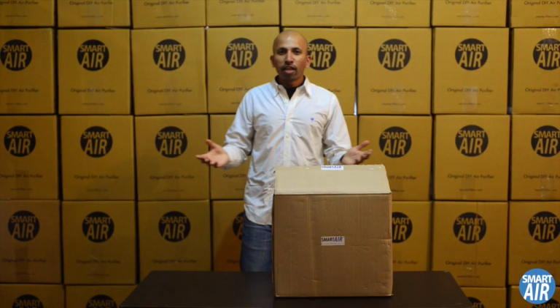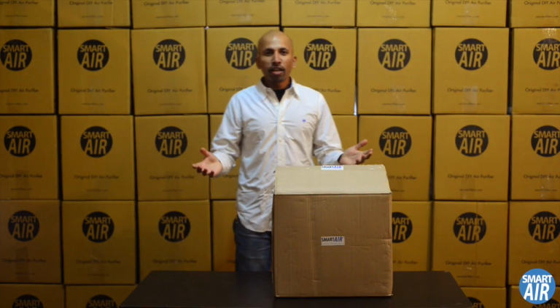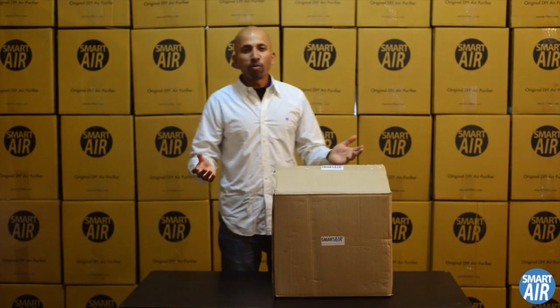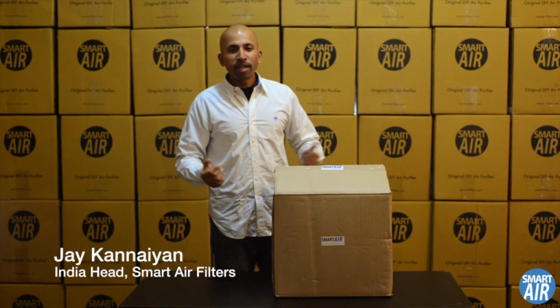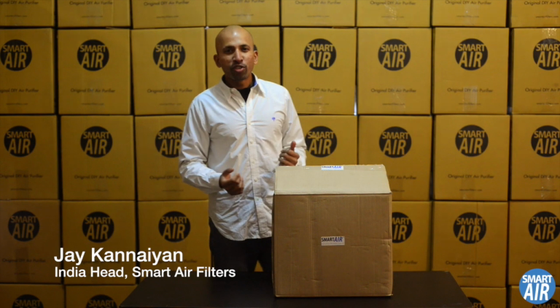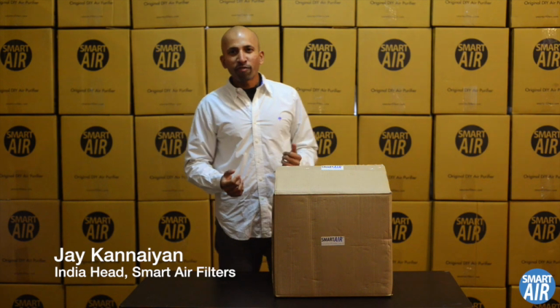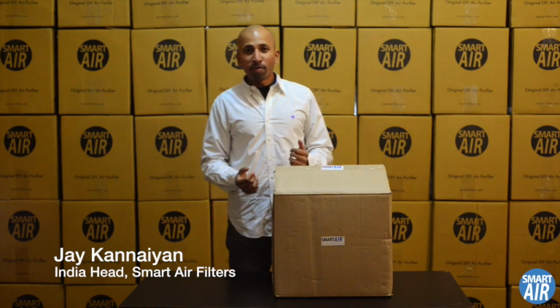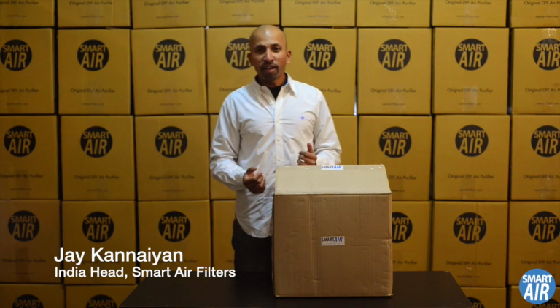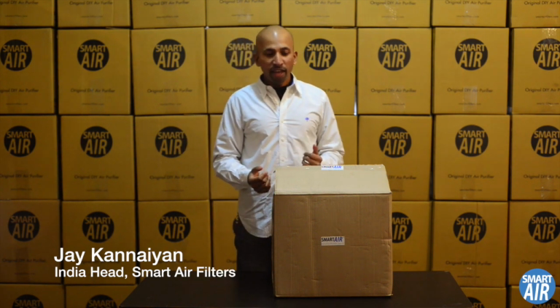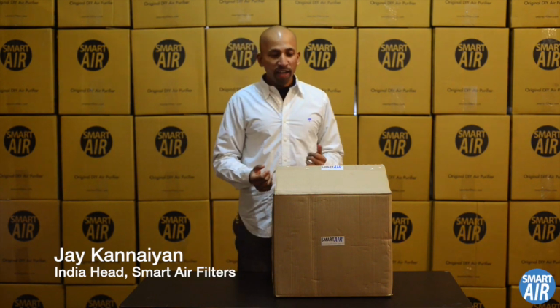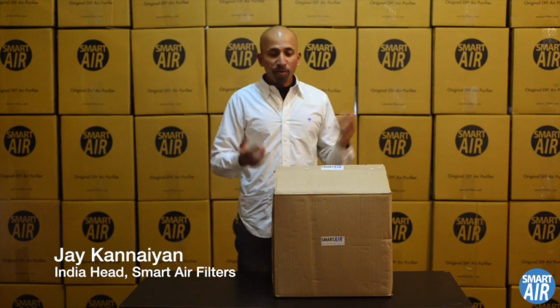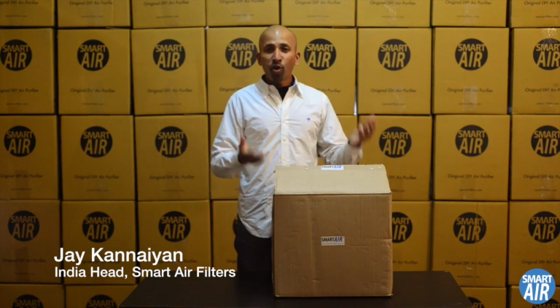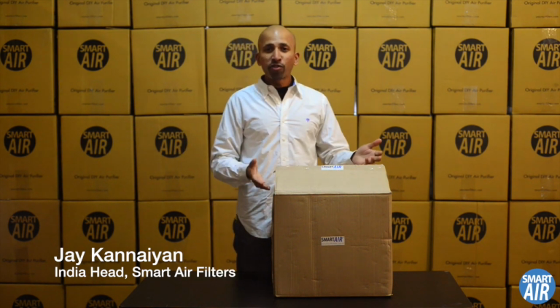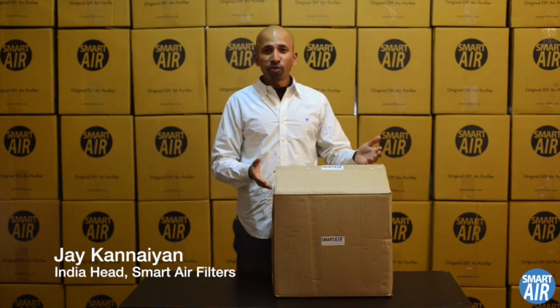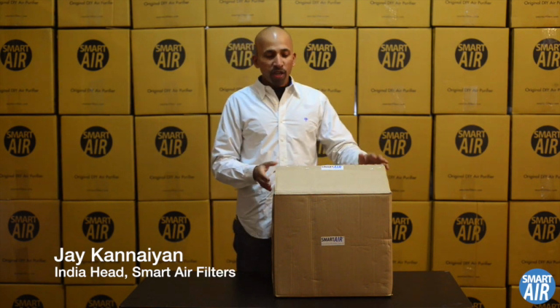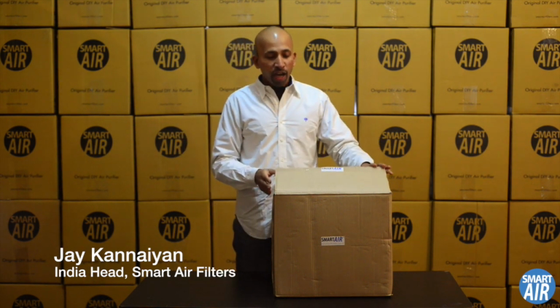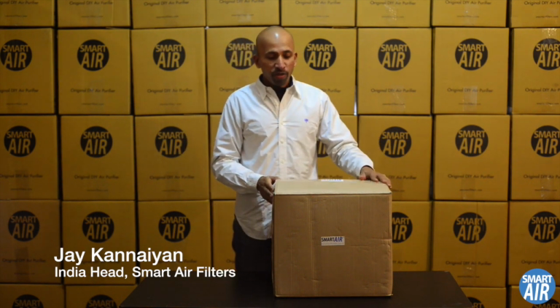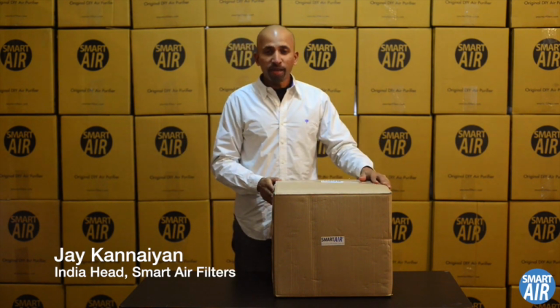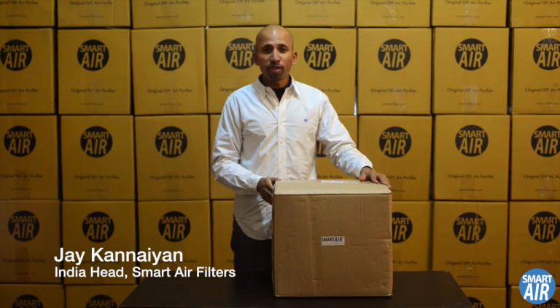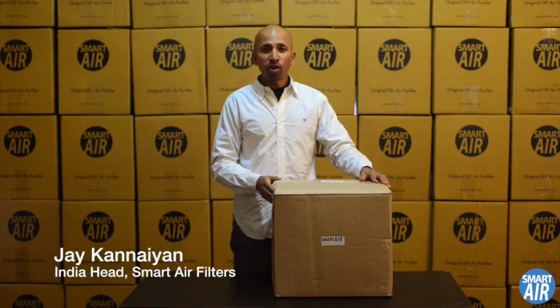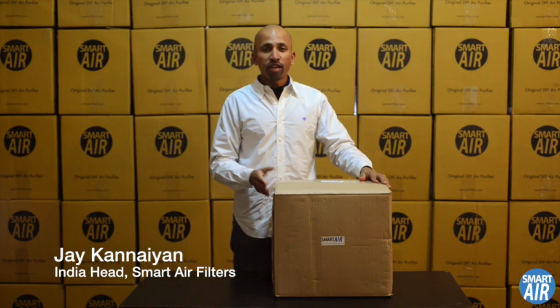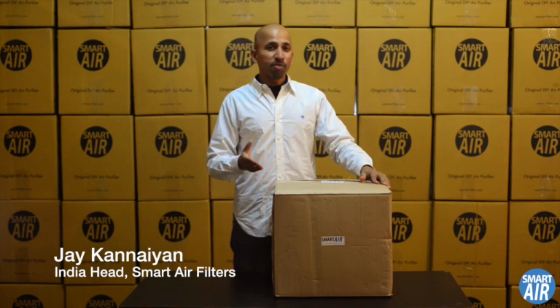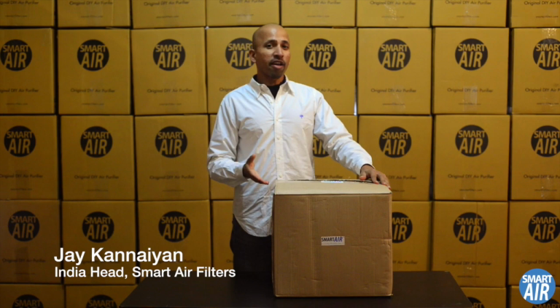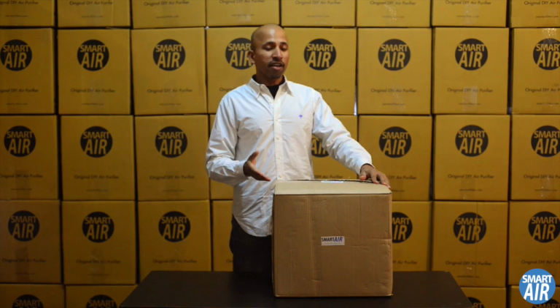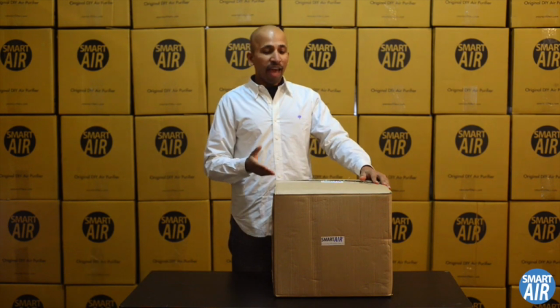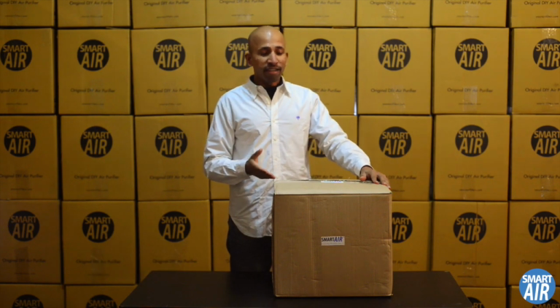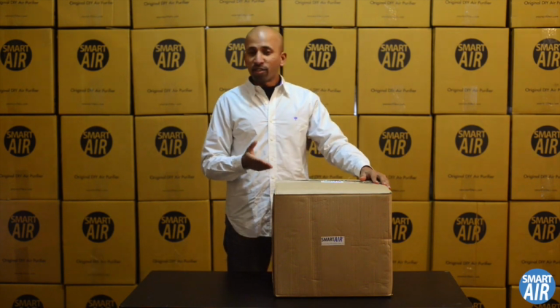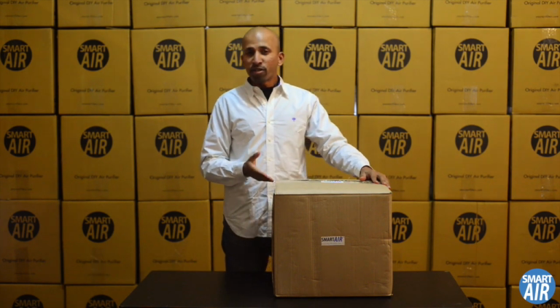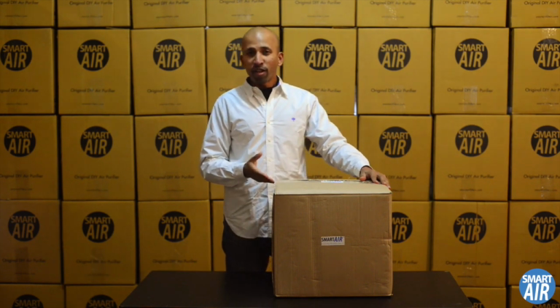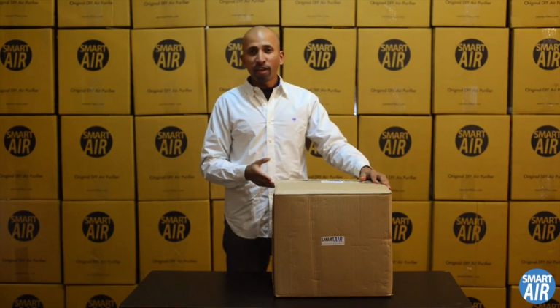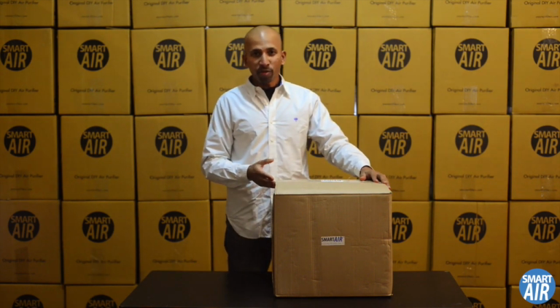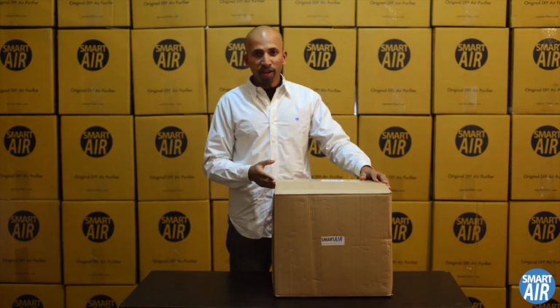Hello, my name is Jay from SmartAir and I'm going to walk you through how to assemble your SmartAir Cannon do-it-yourself air purifier.